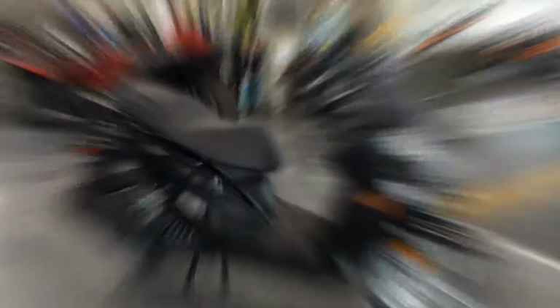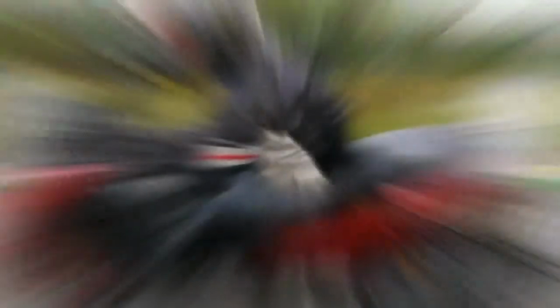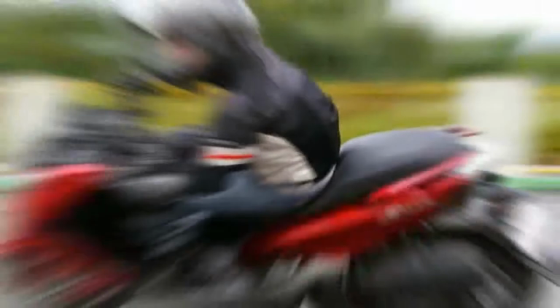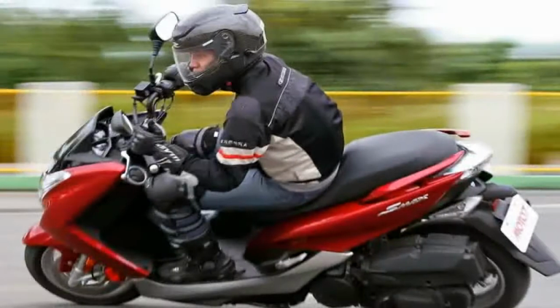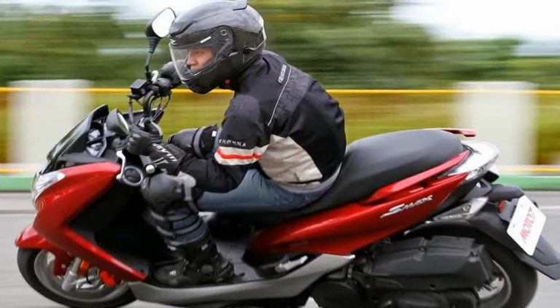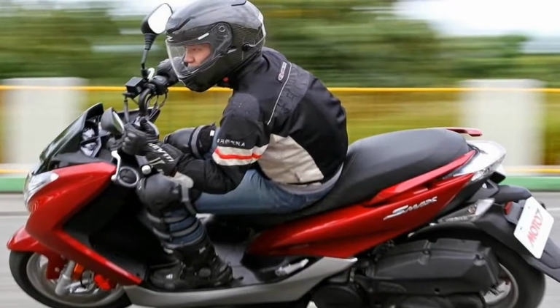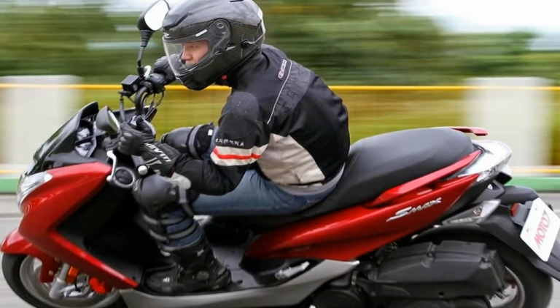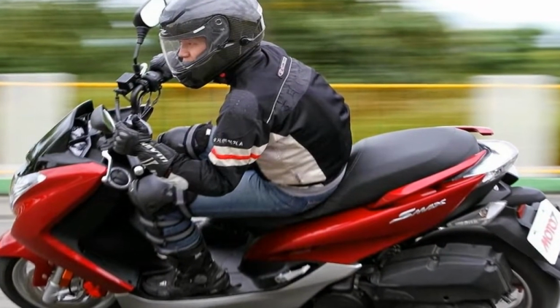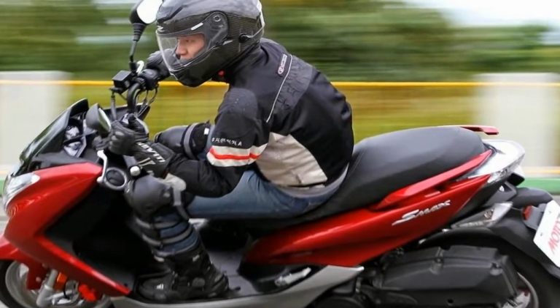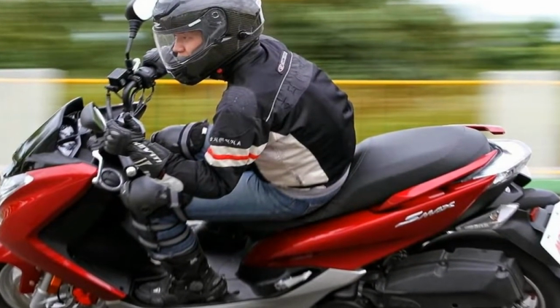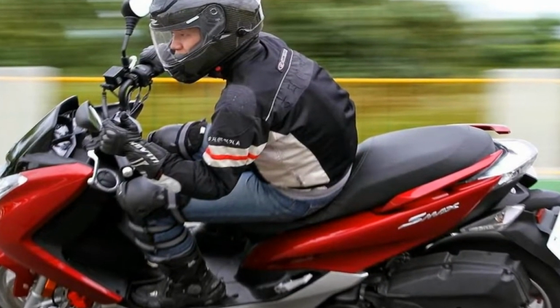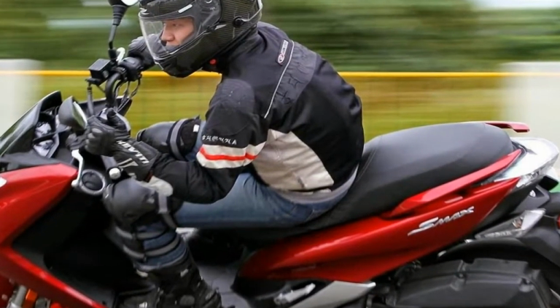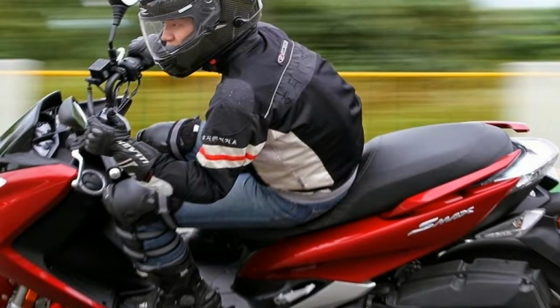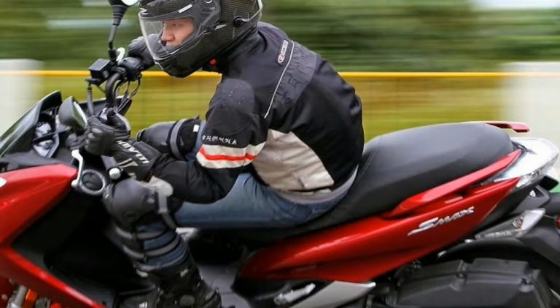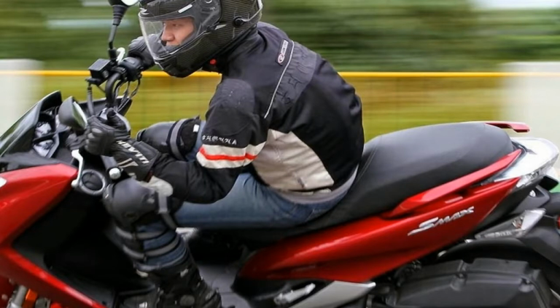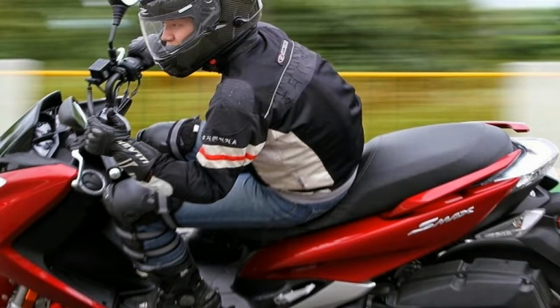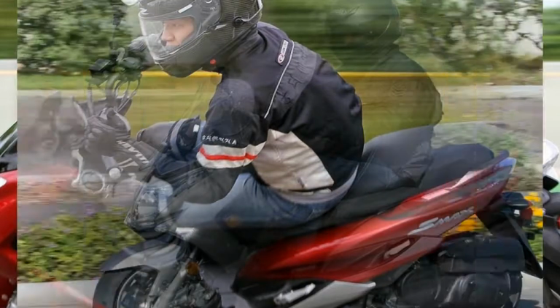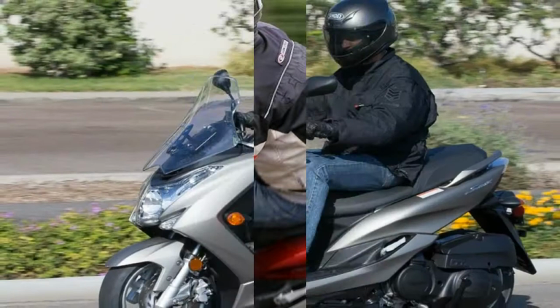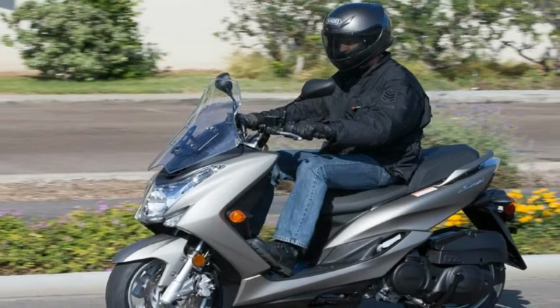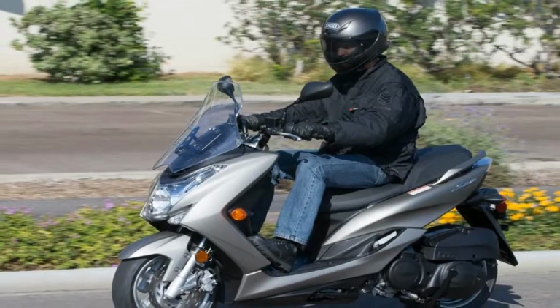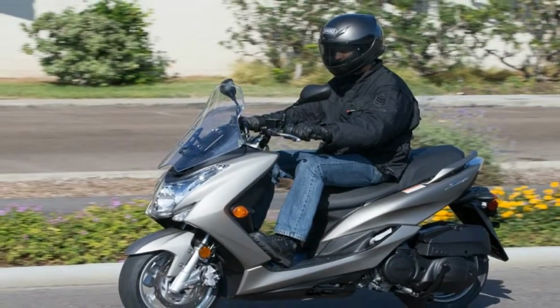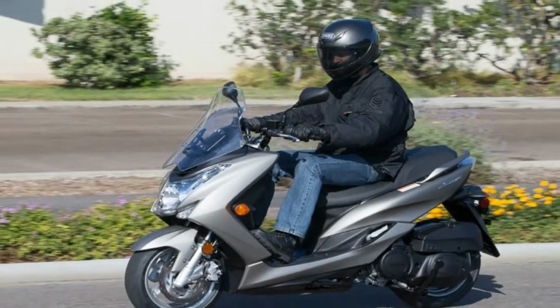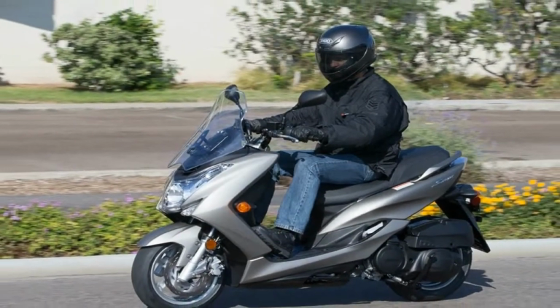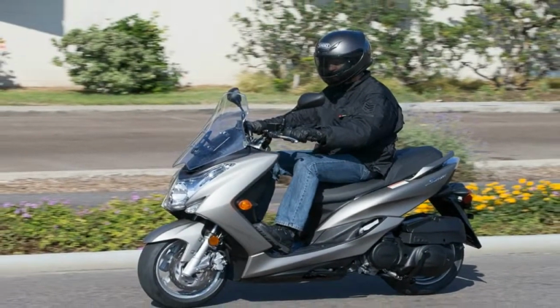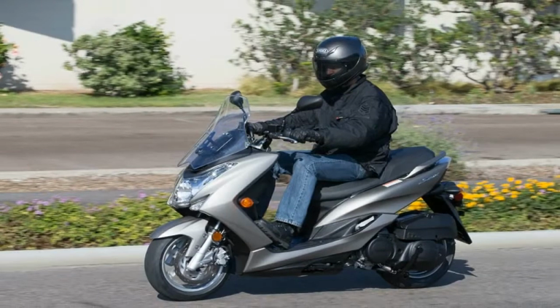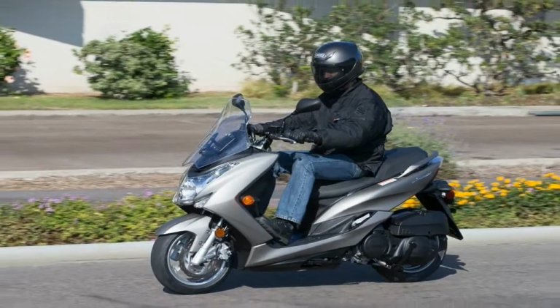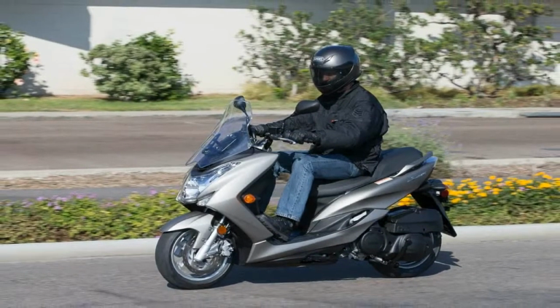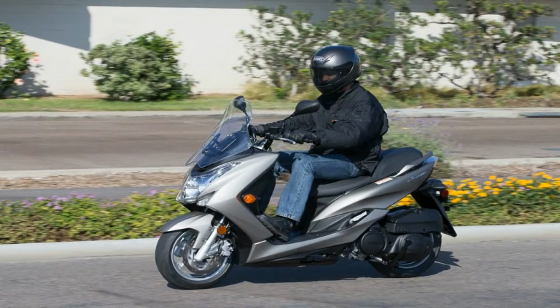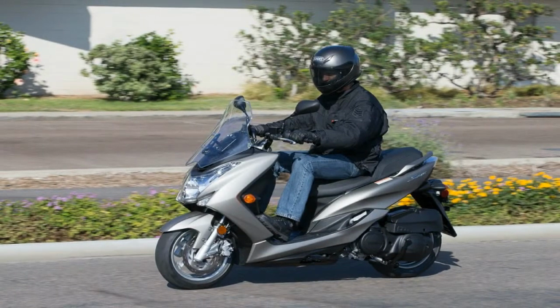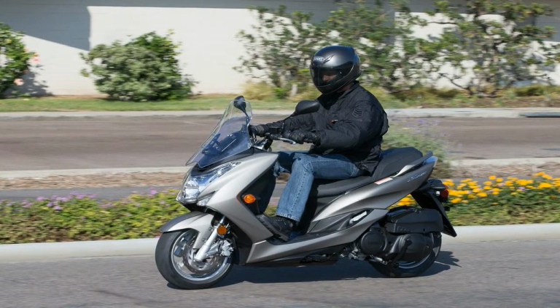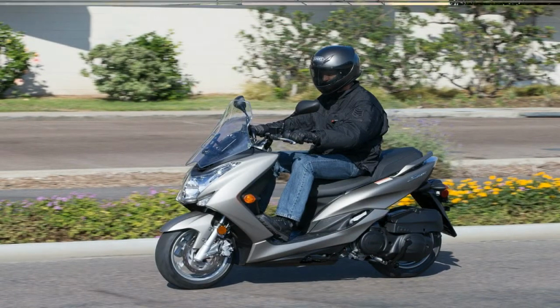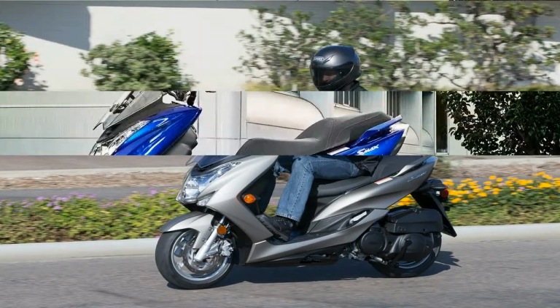Last year, passenger comfort got a boost over the previous year's model with increased padding in the pillion seat, and new LED marker lights on the front fairing improved safety by increasing front-on visibility.